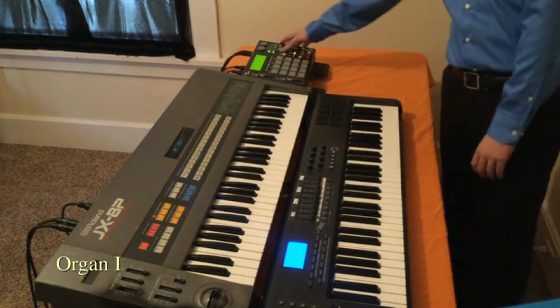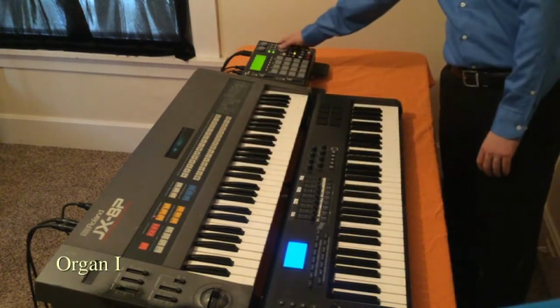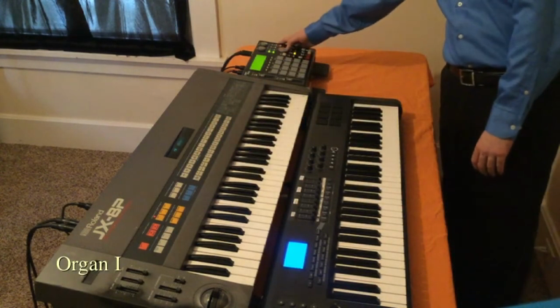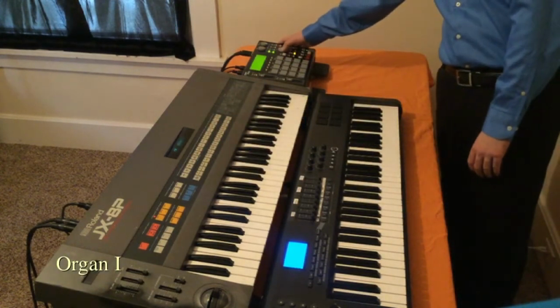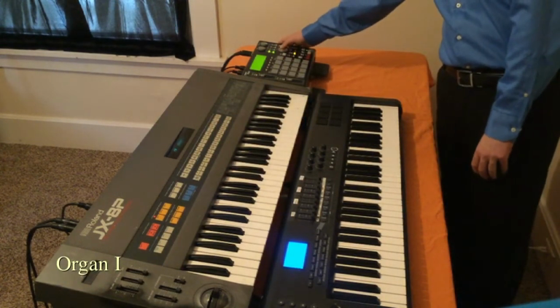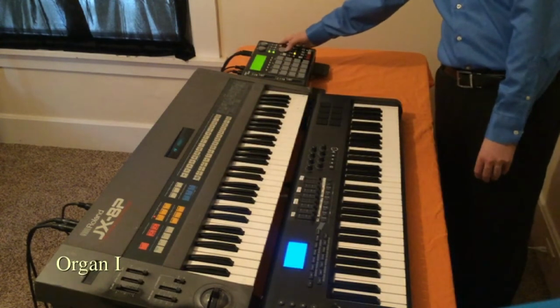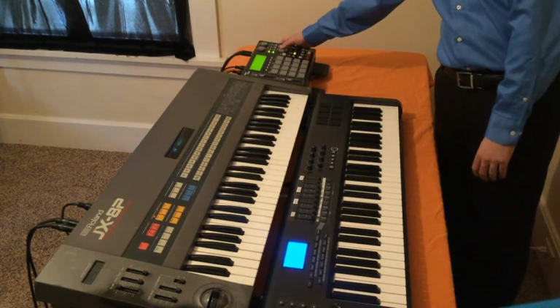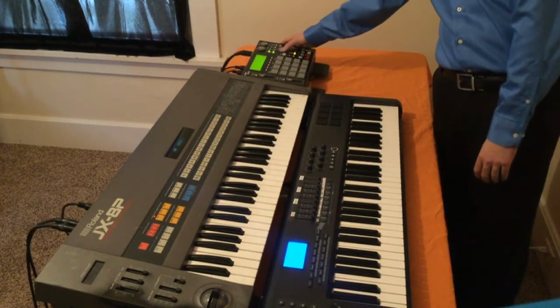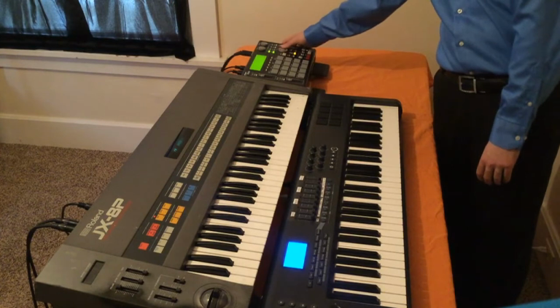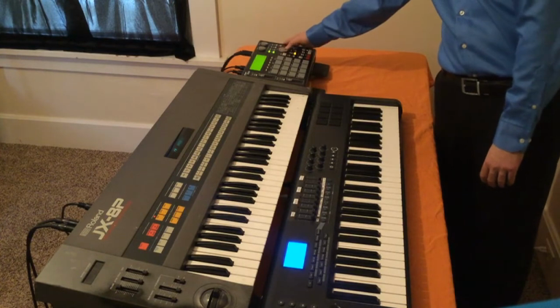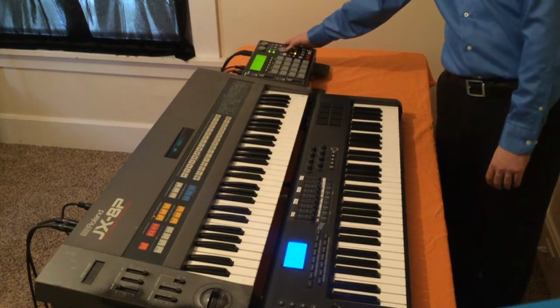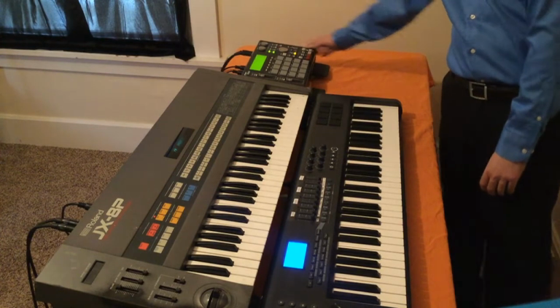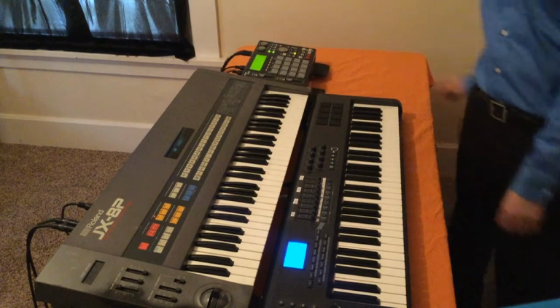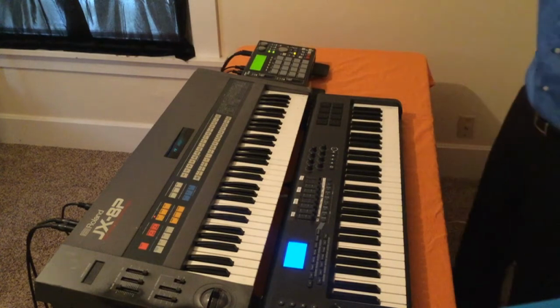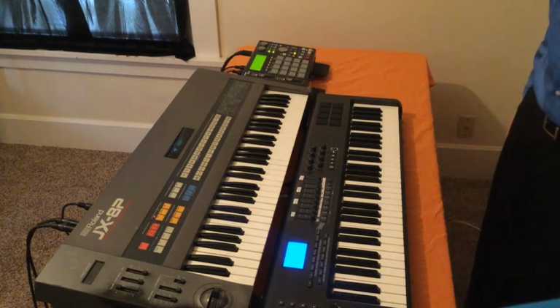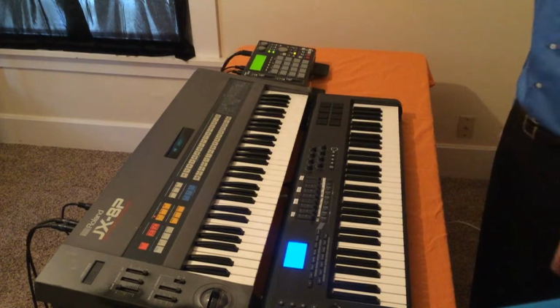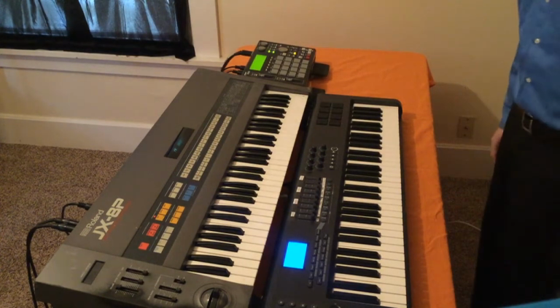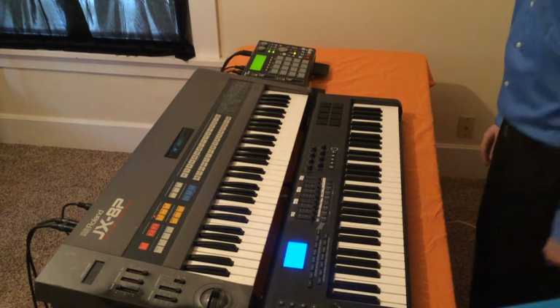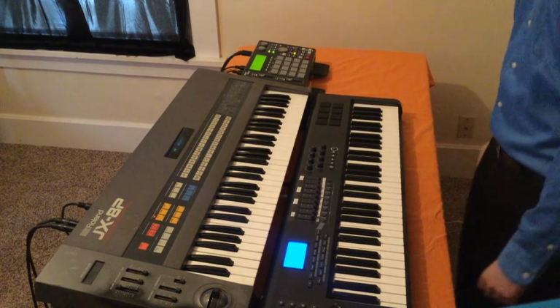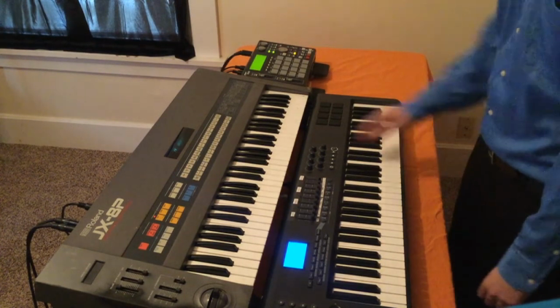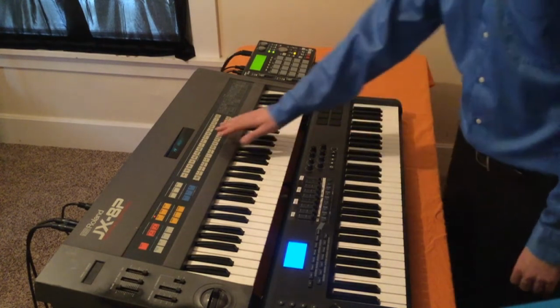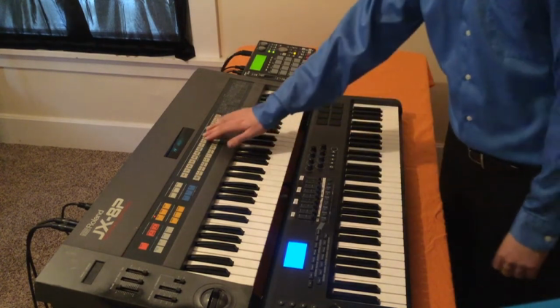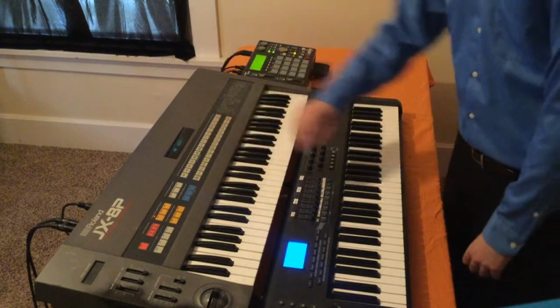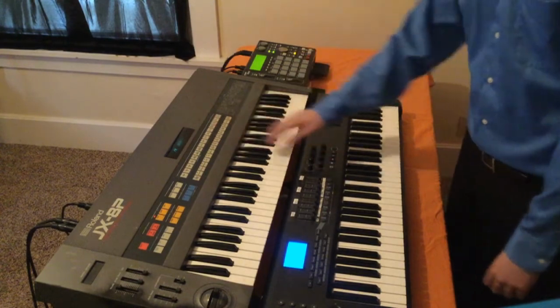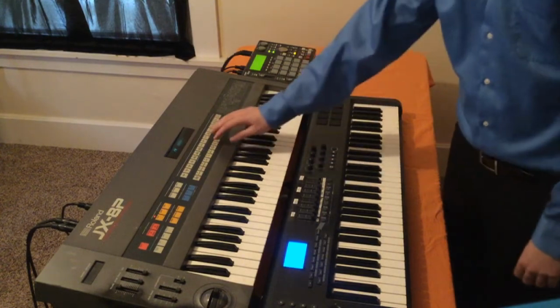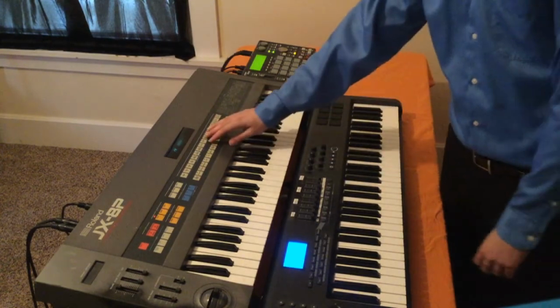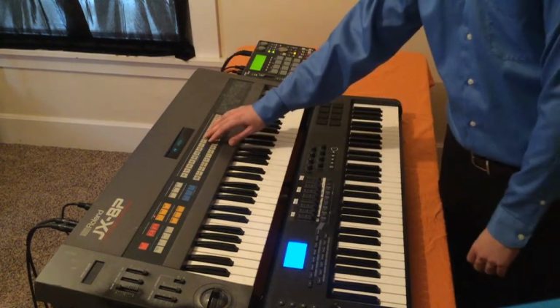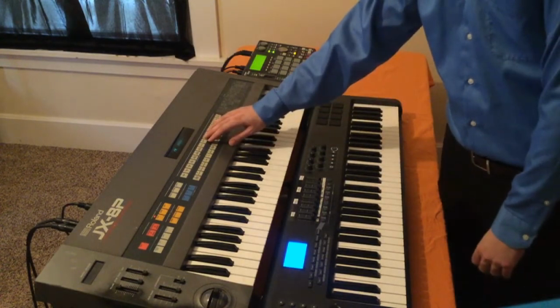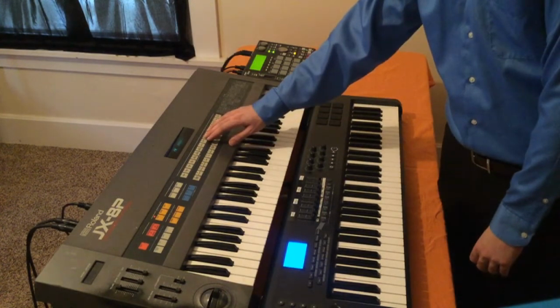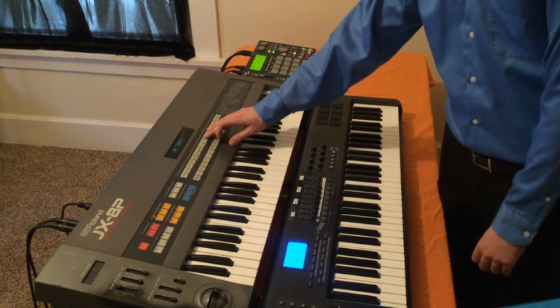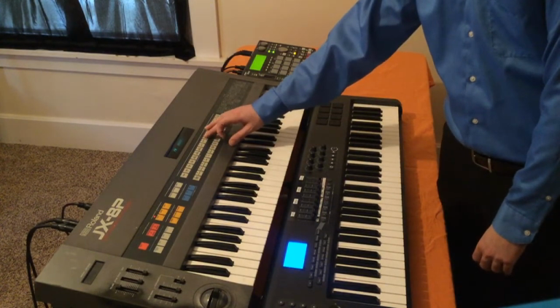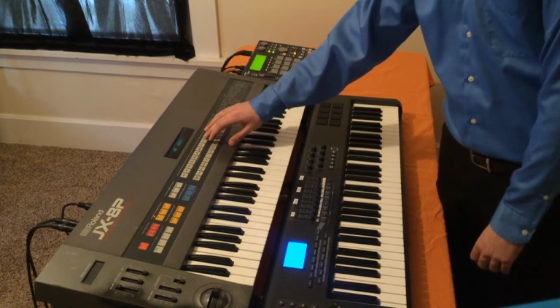Speed it up a little bit here for this organ part. And here's the next organ — this is organ number two.